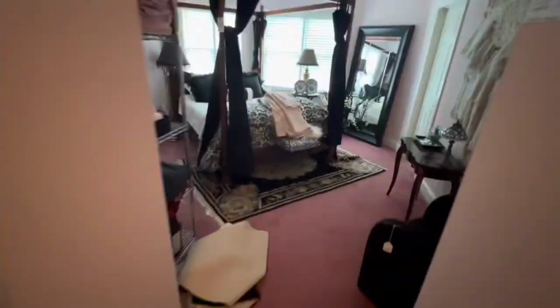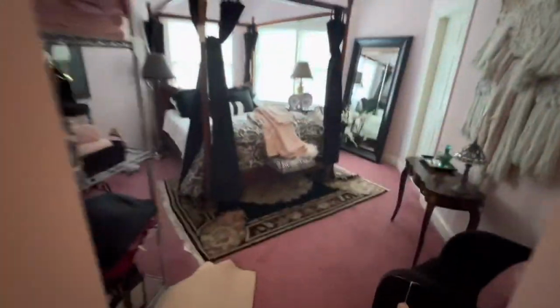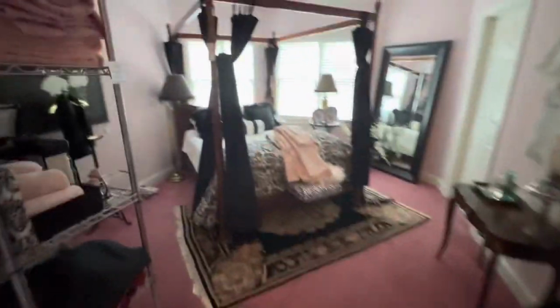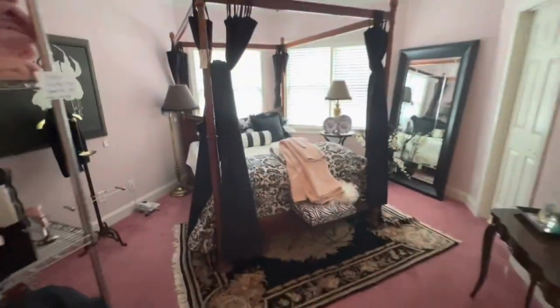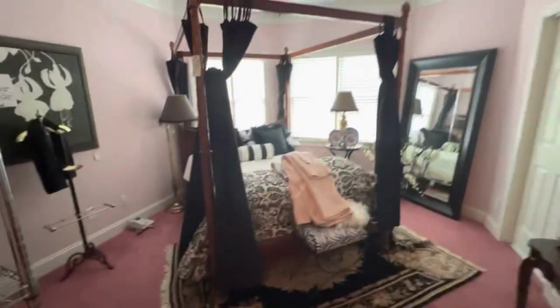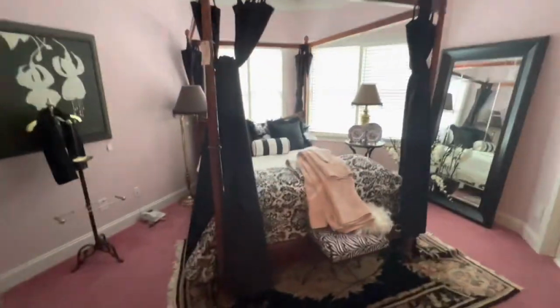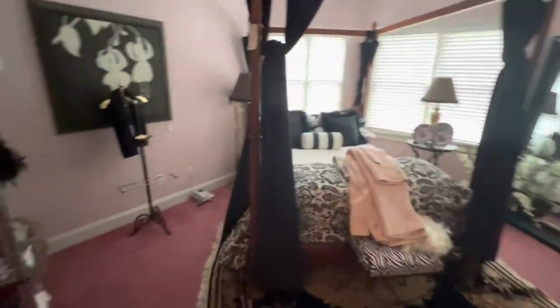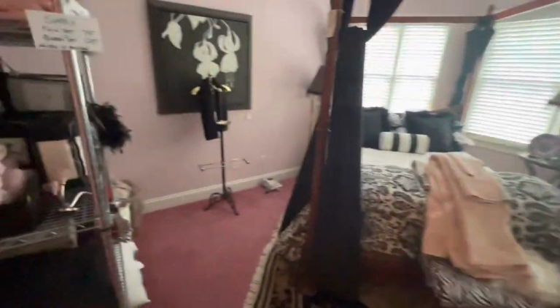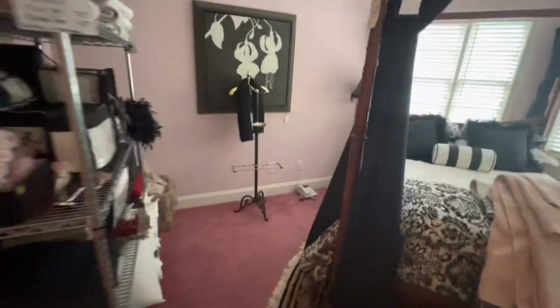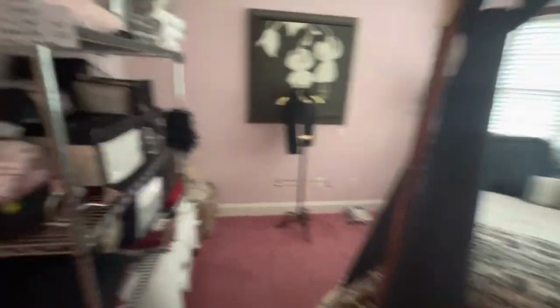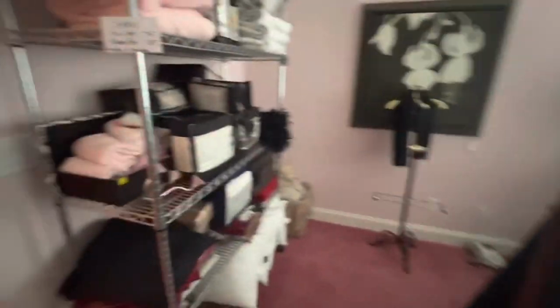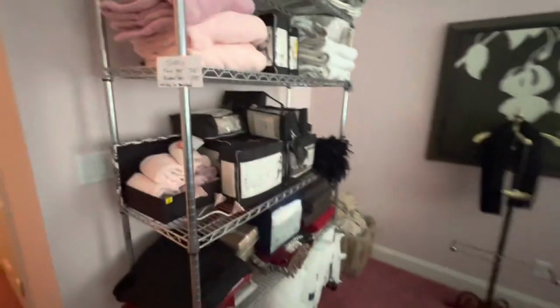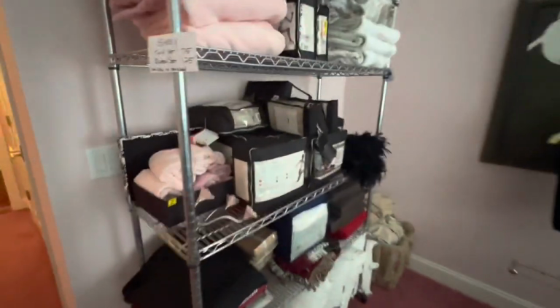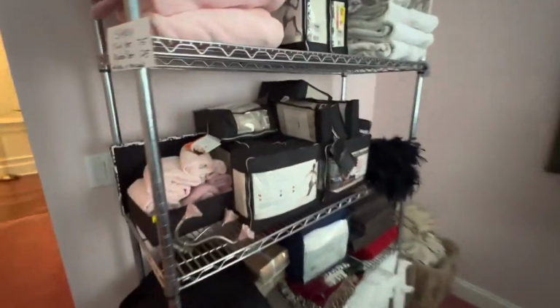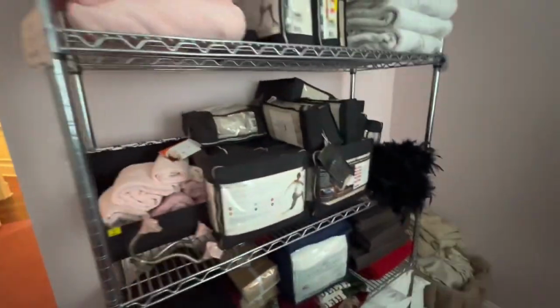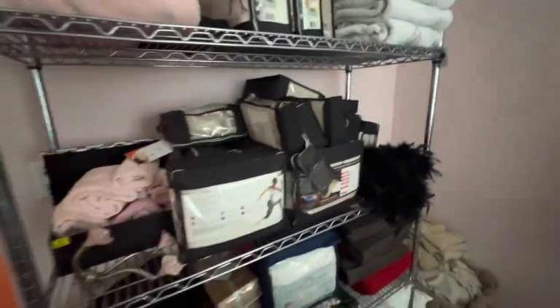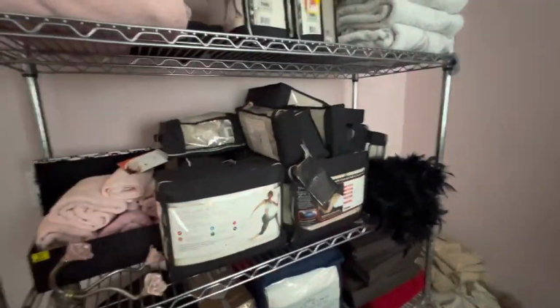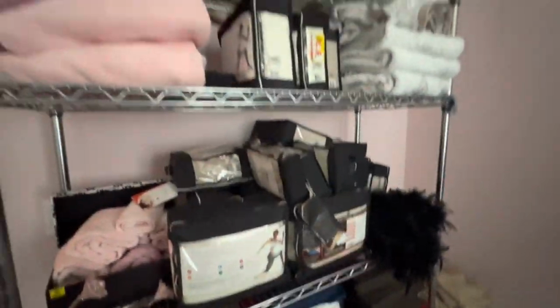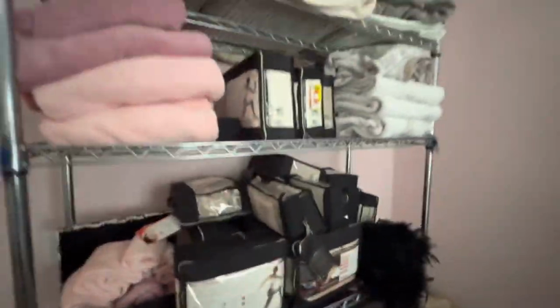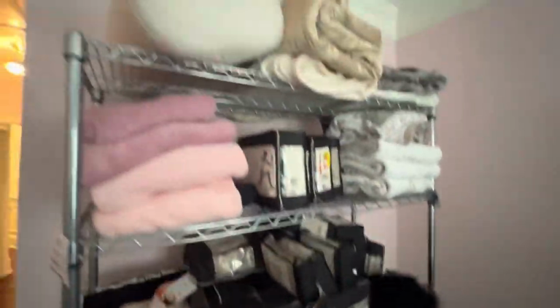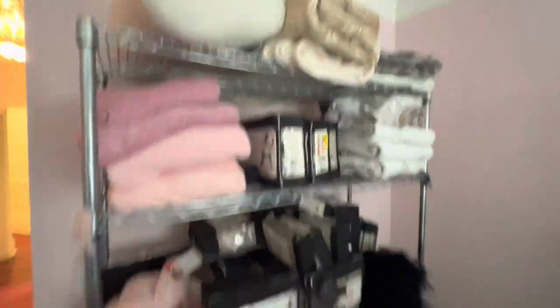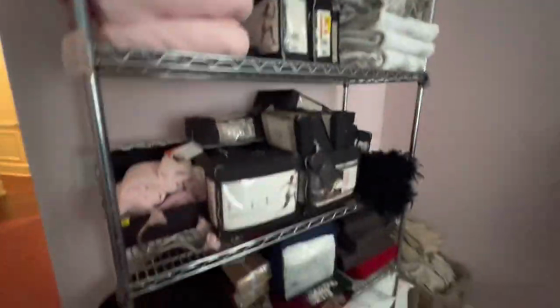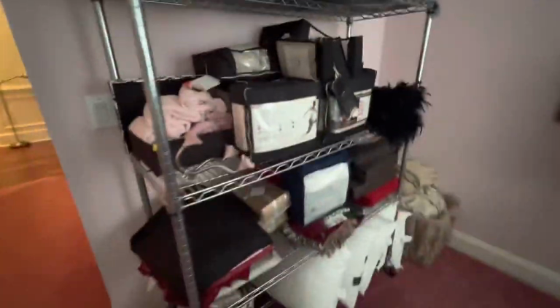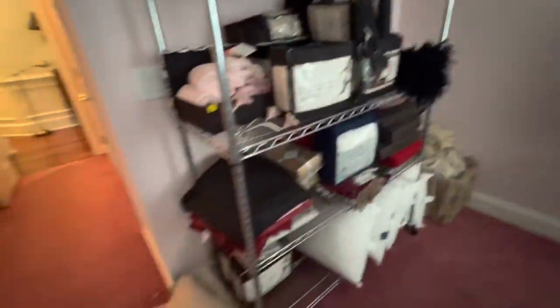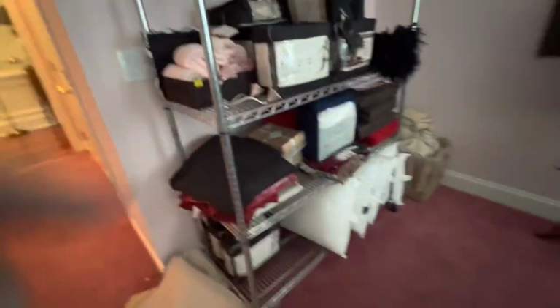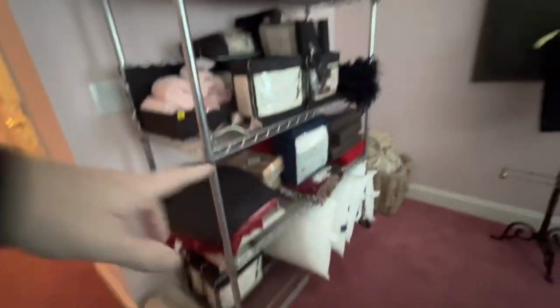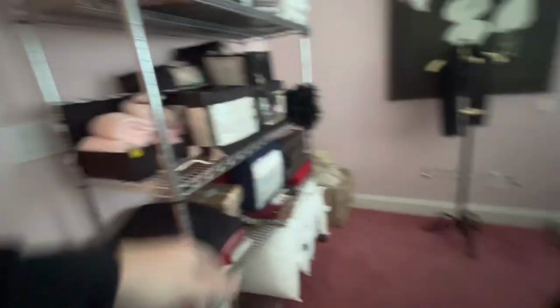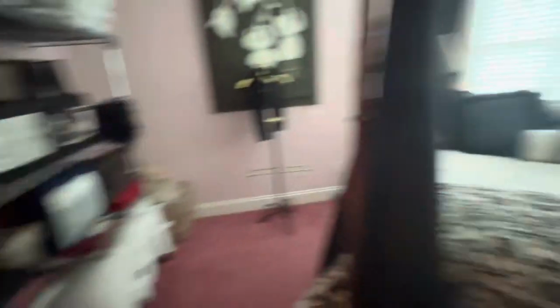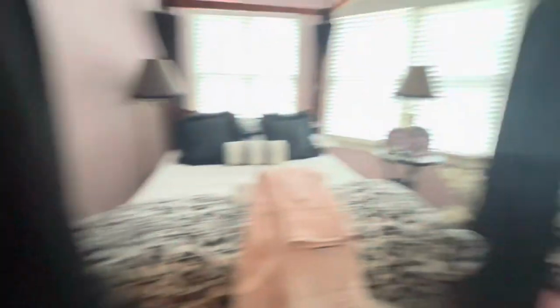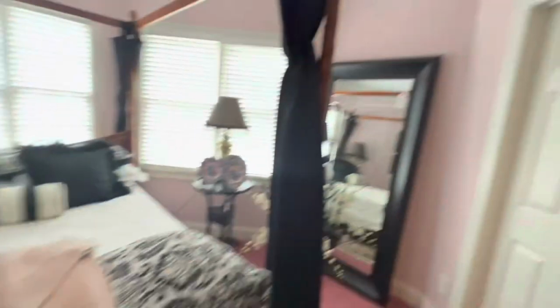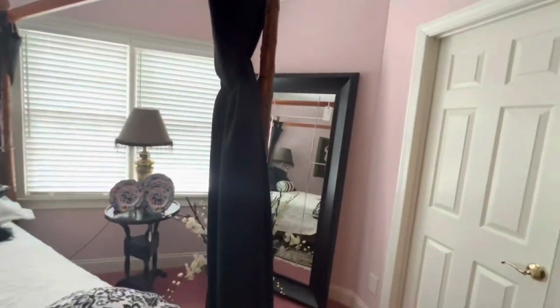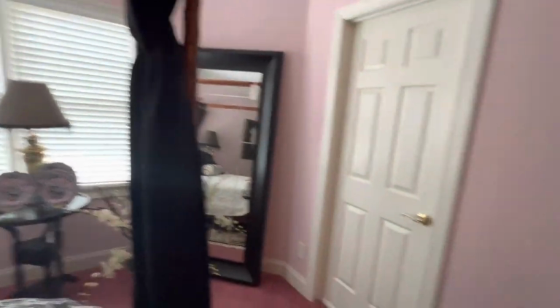Four-post canopy bed — and they have all these fancy sheets. Of course the rack is for sale as well. Cool mirror.